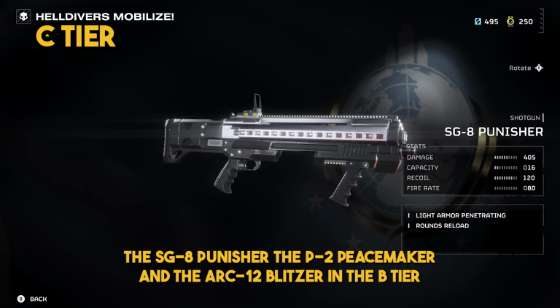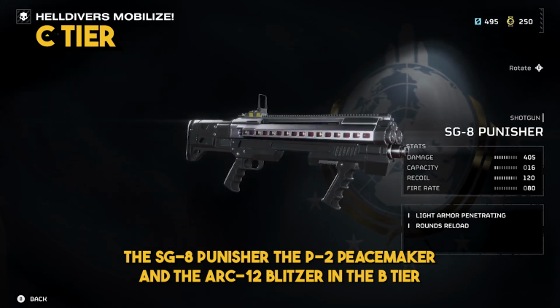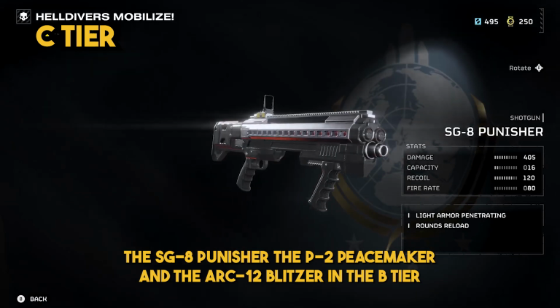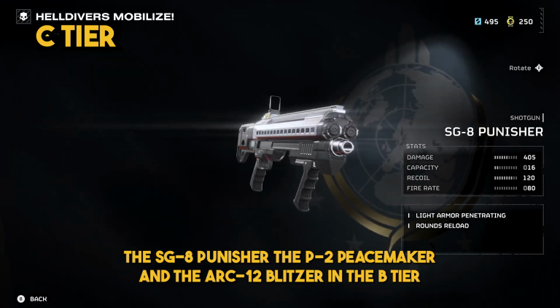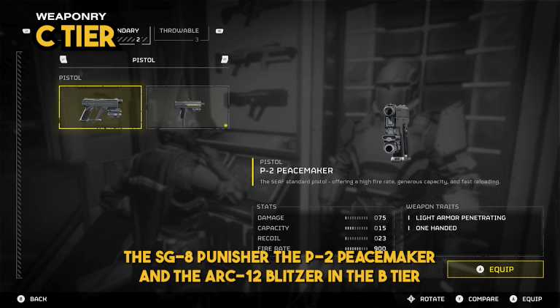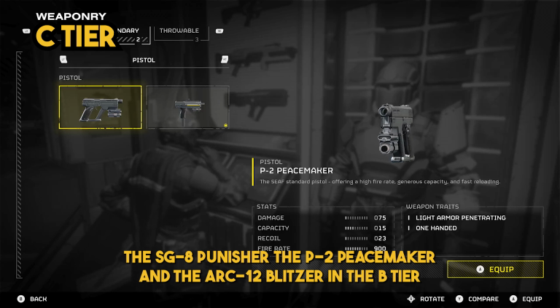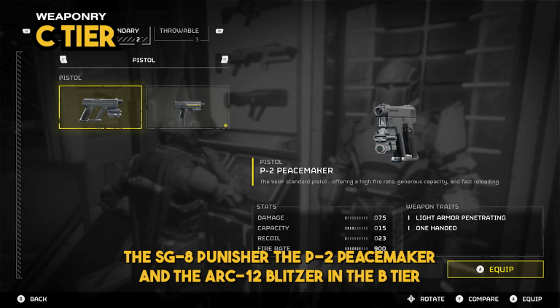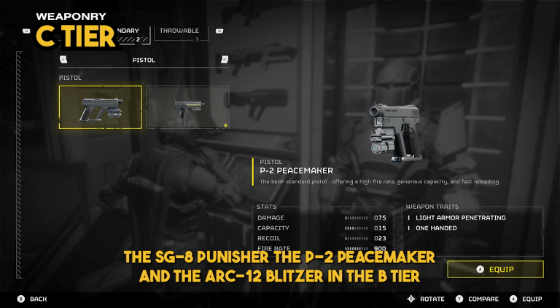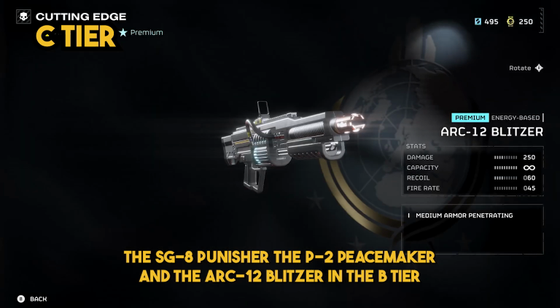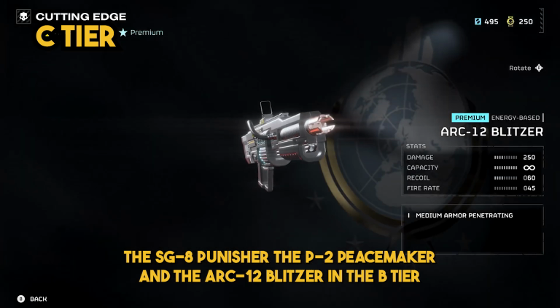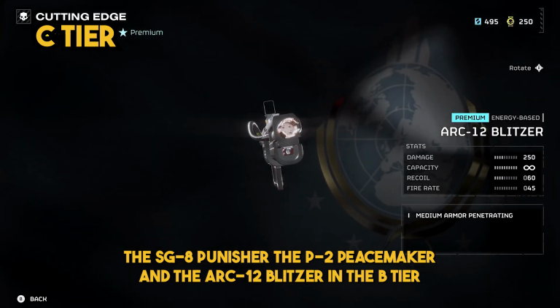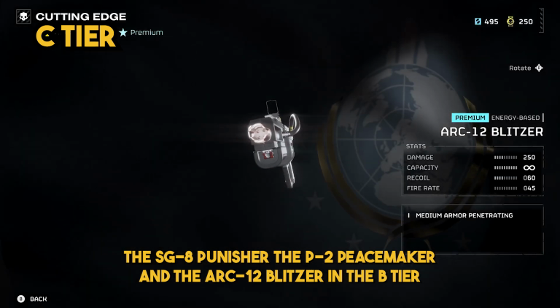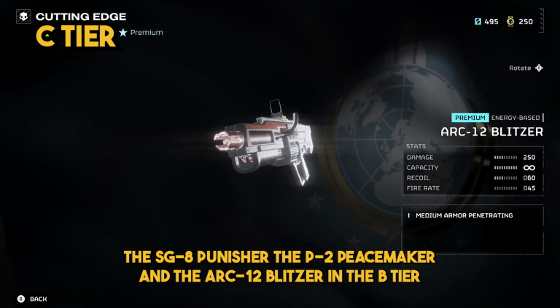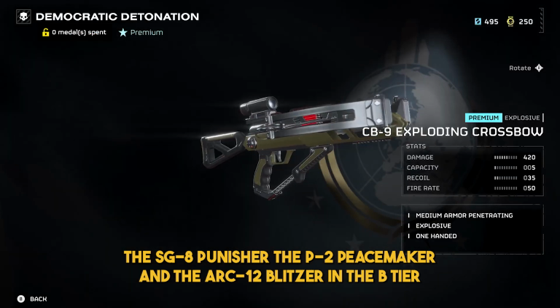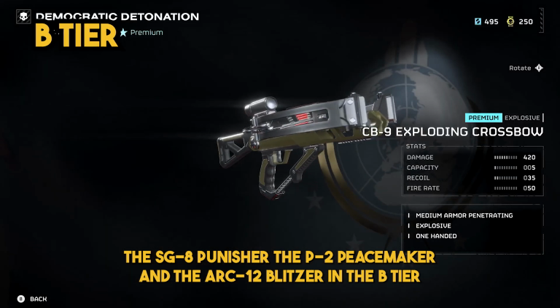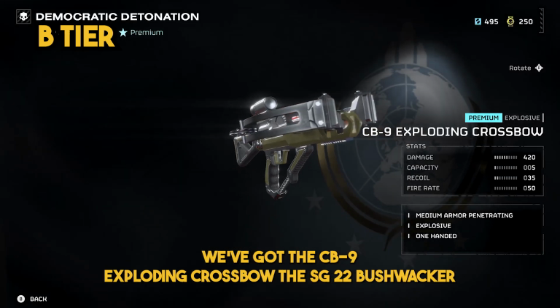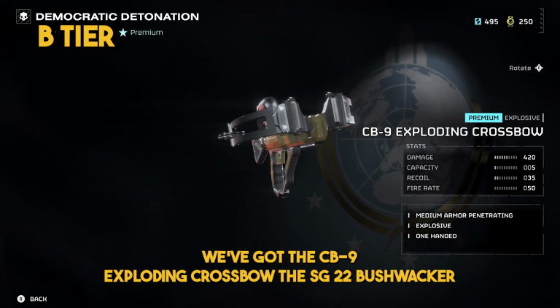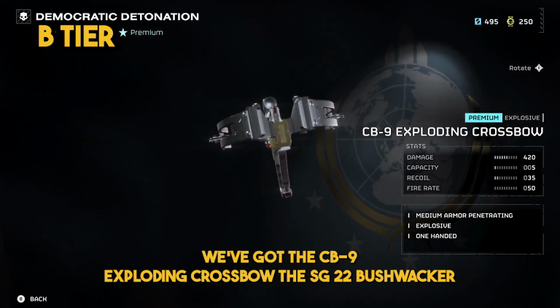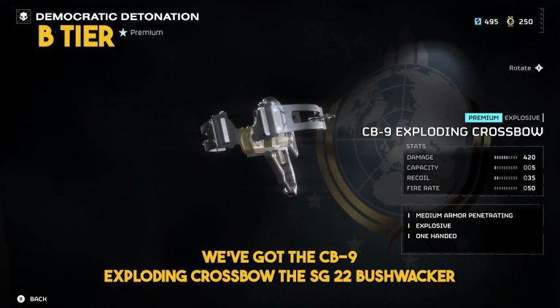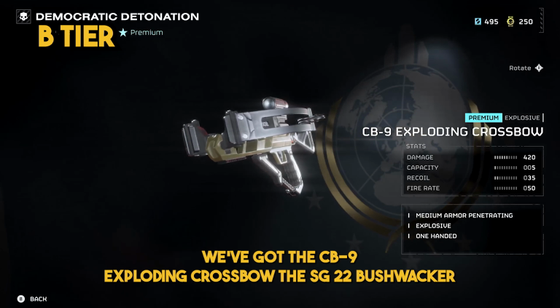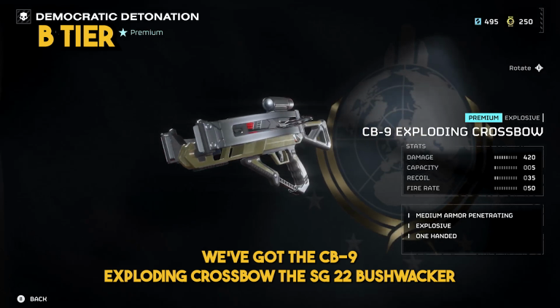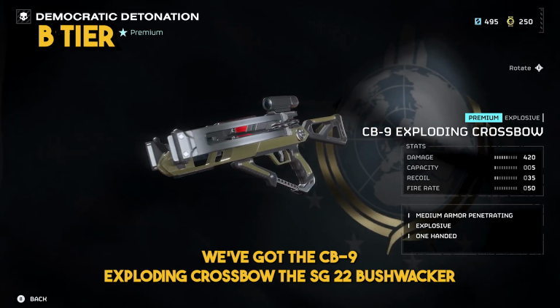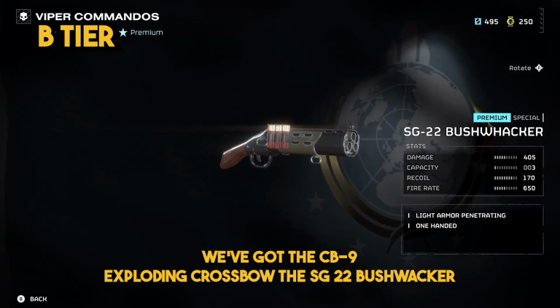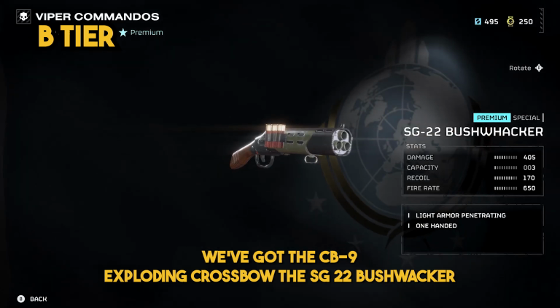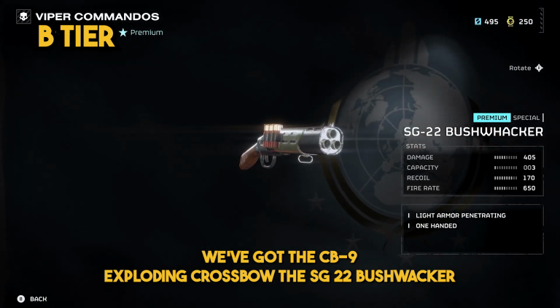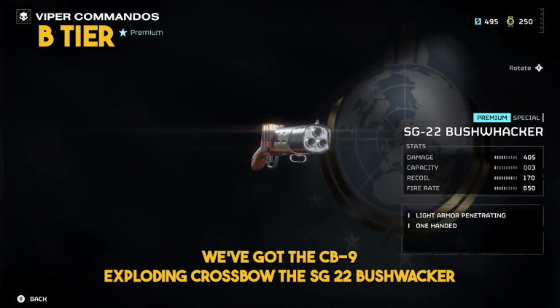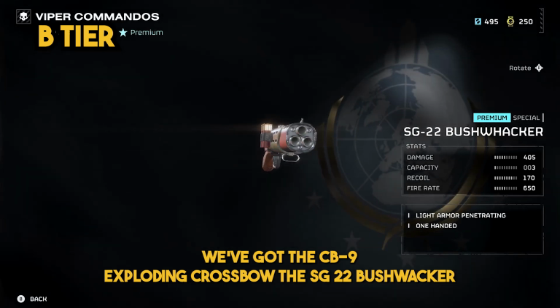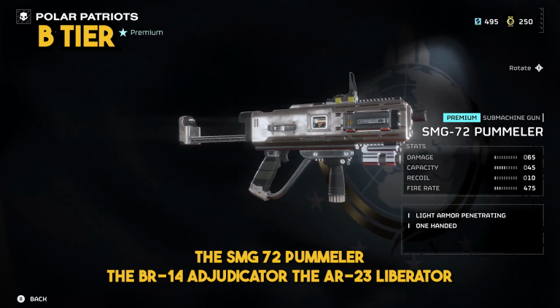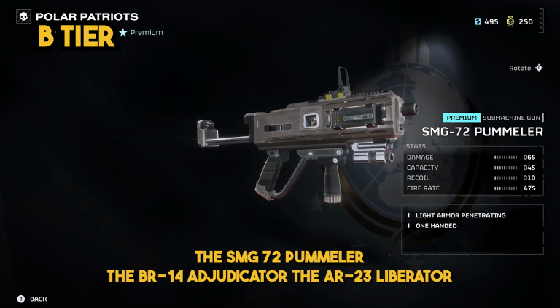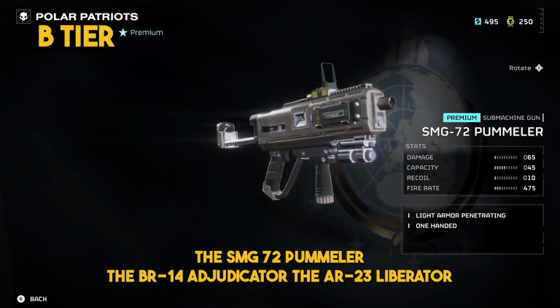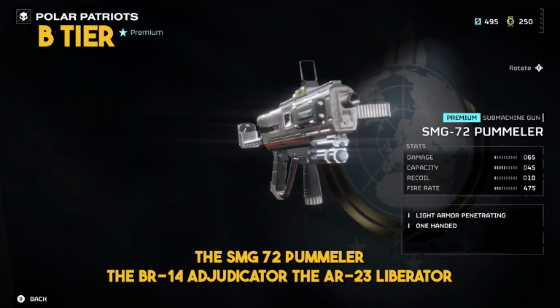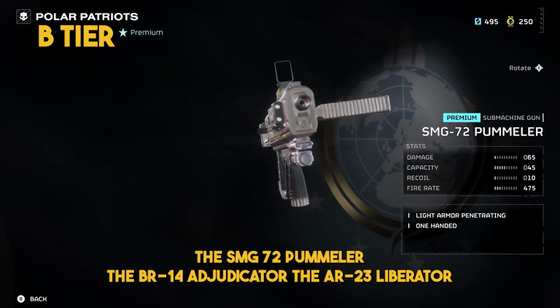Also in C tier: the SG-8 Punisher, the P-2 Peacemaker, and the ARC-12 Blitzer. In the B tier, we've got the CB-9 Exploding Crossbow, the SG-22 Bushwhacker, and the SMG-72 Pummeler.